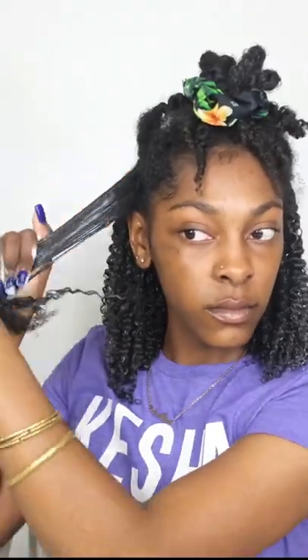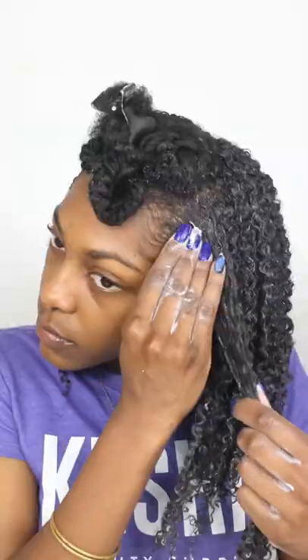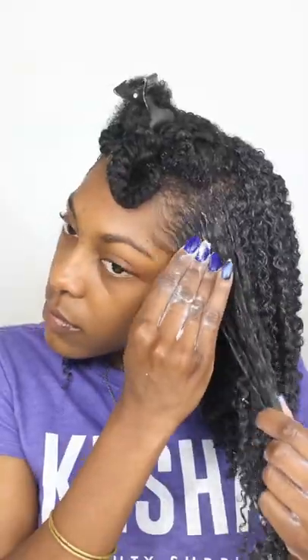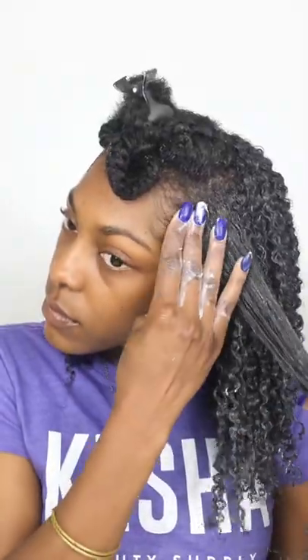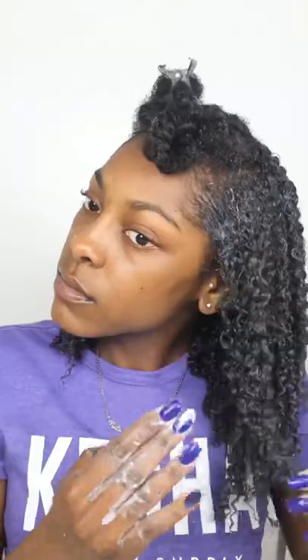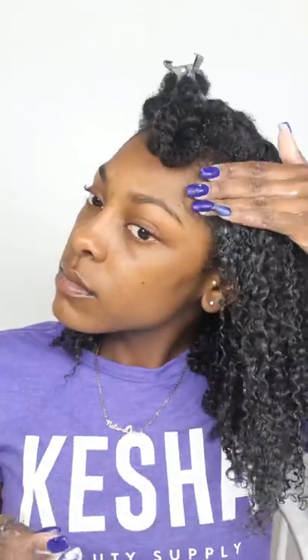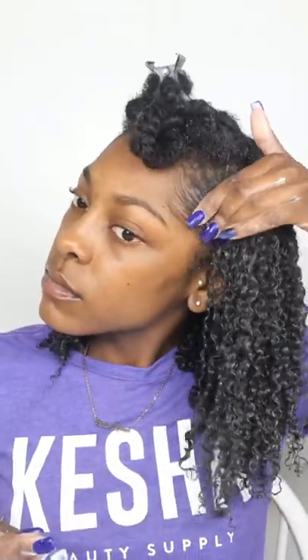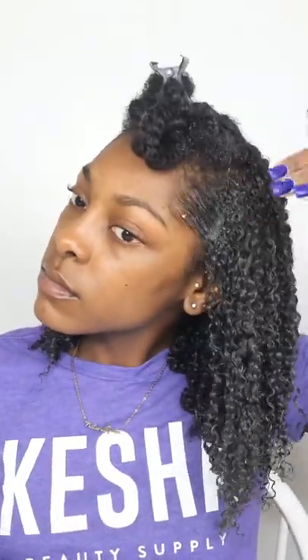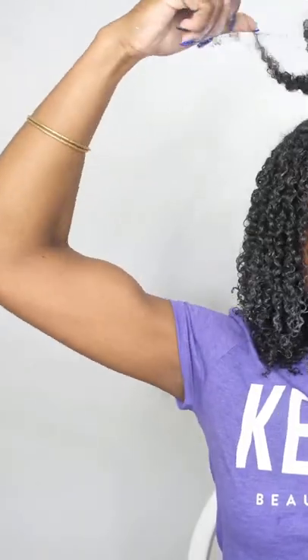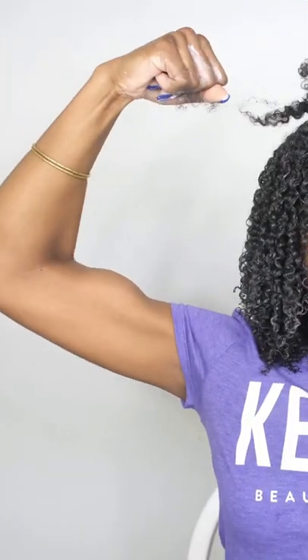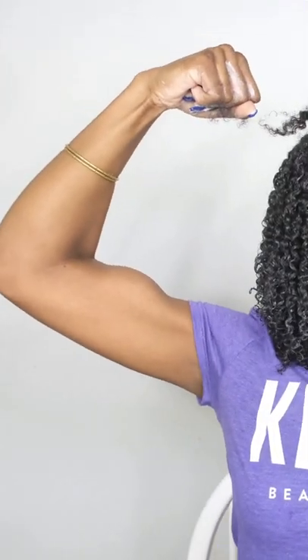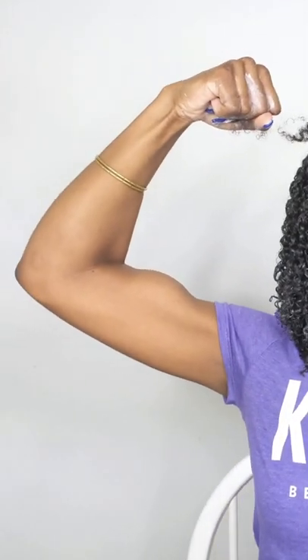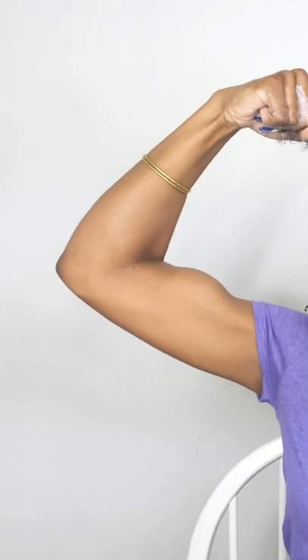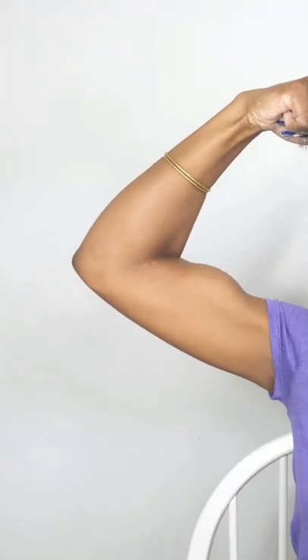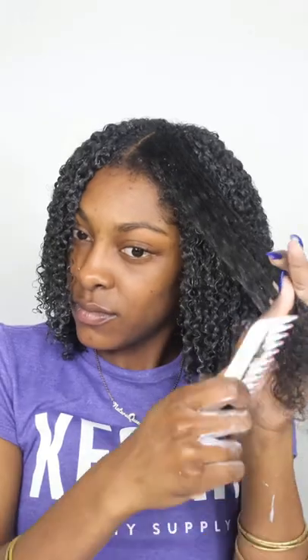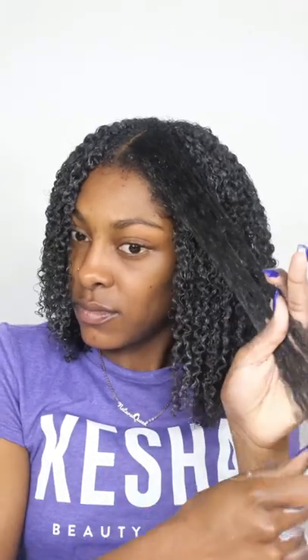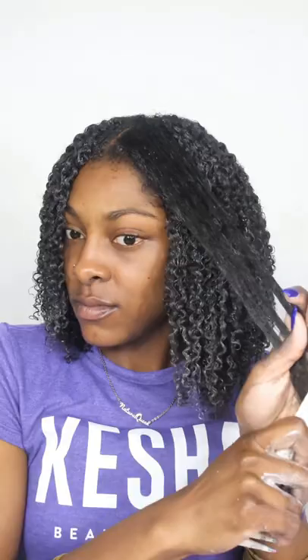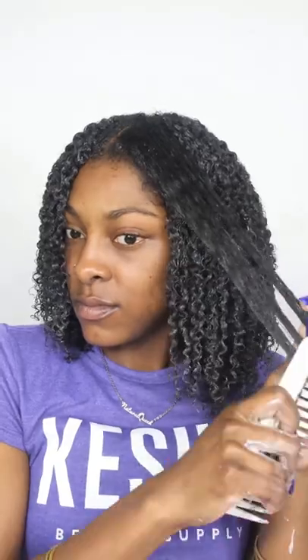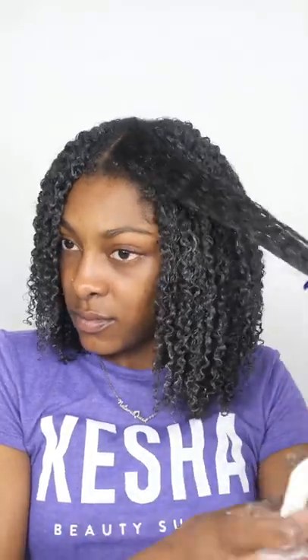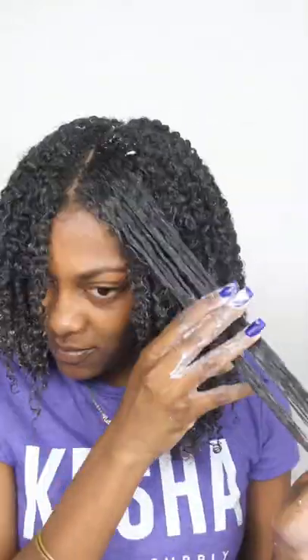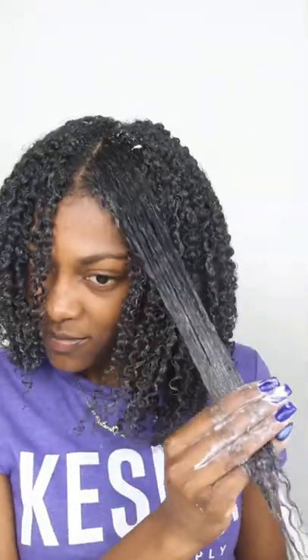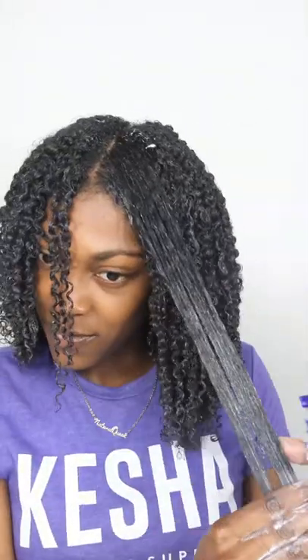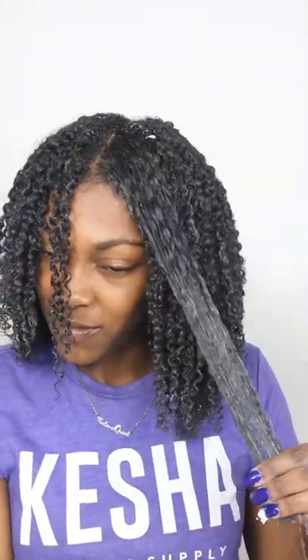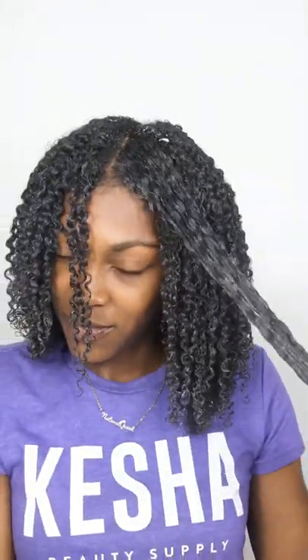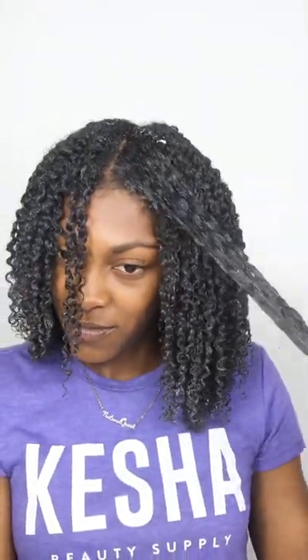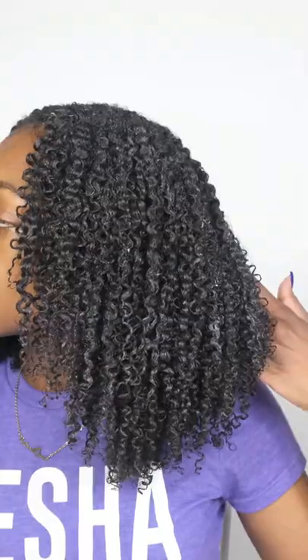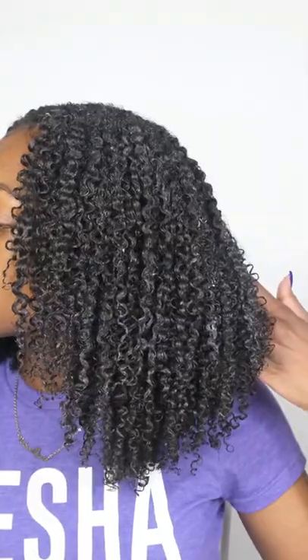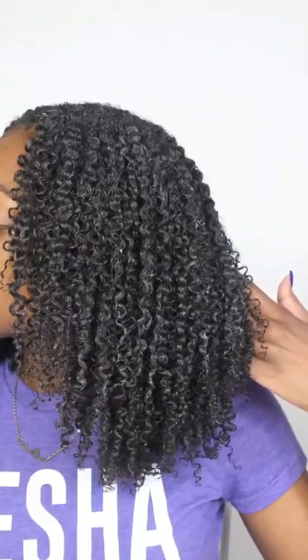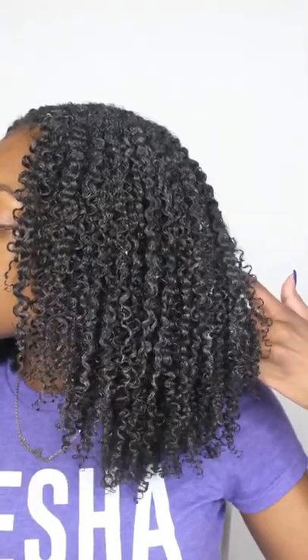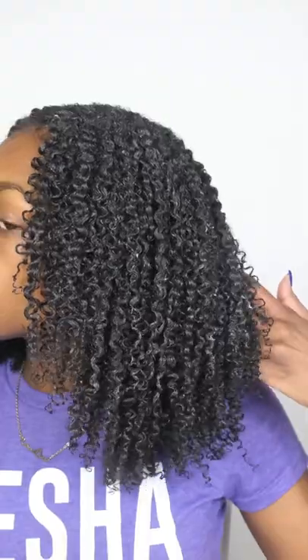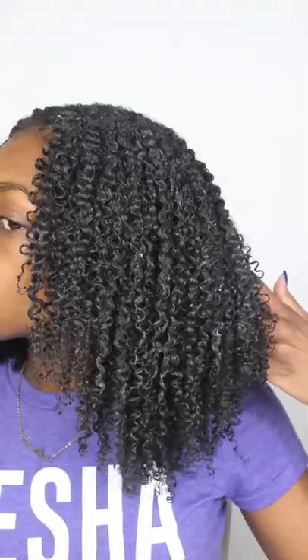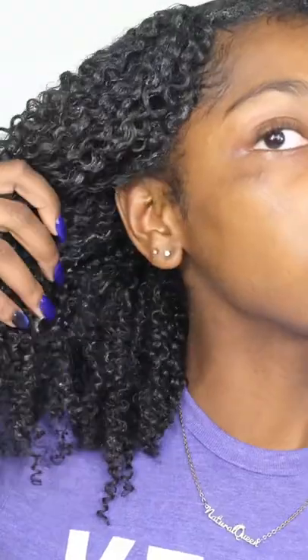So I'm just rubbing this all over my head, making sure I get my edges and — oop — bicep. Y'all know wash day is an upper body workout. Alright, so we've got our products applied. It's actually been a while since I've done a wash and go and my curls were really showing out.